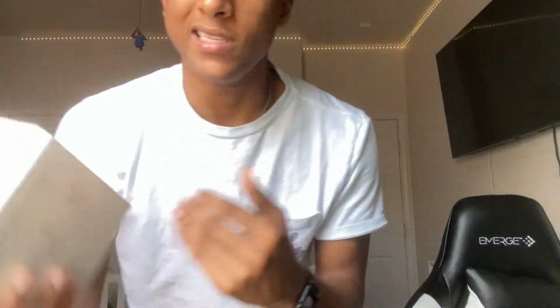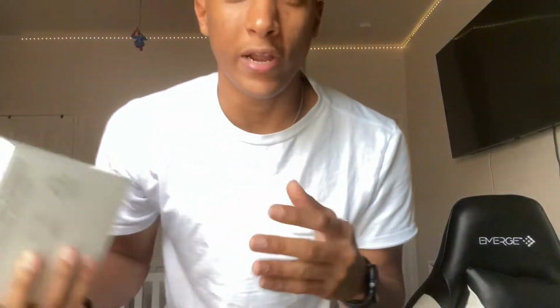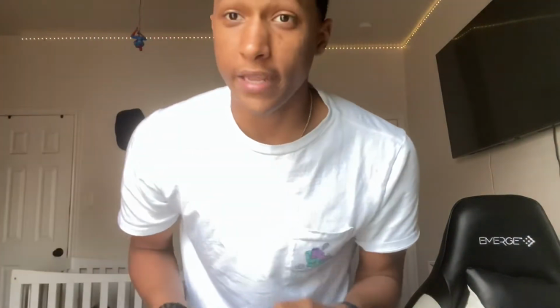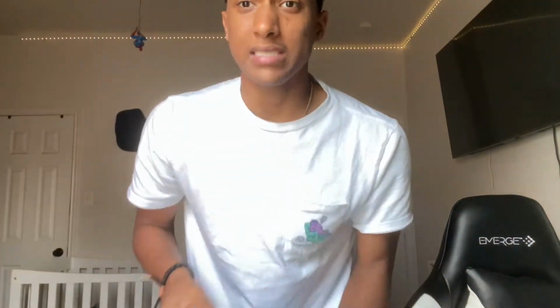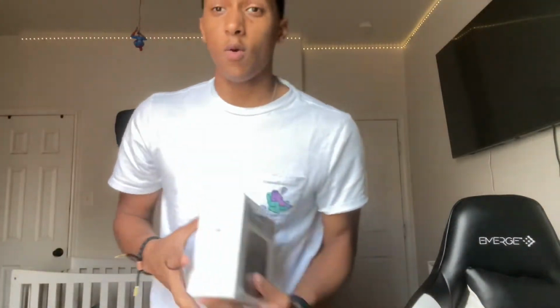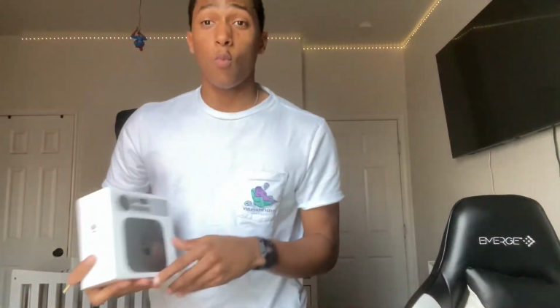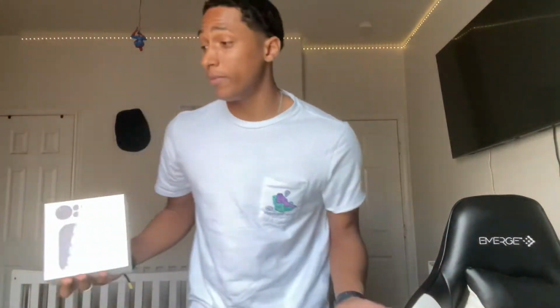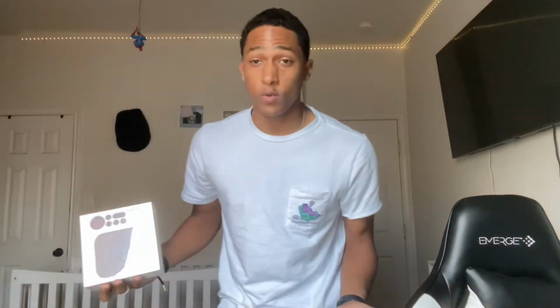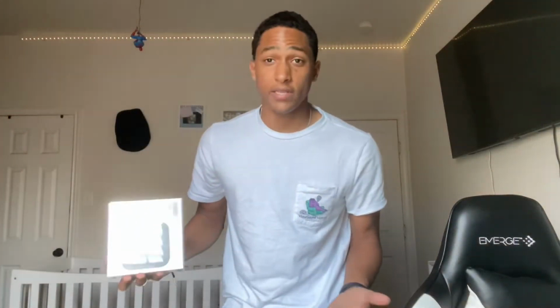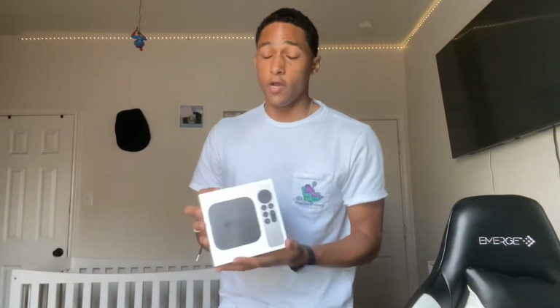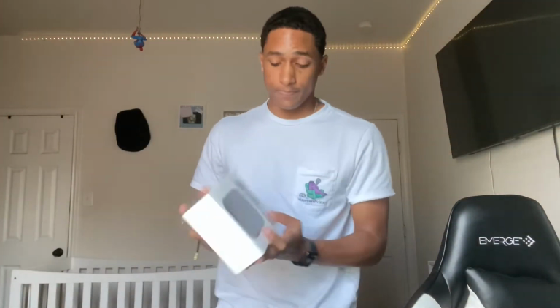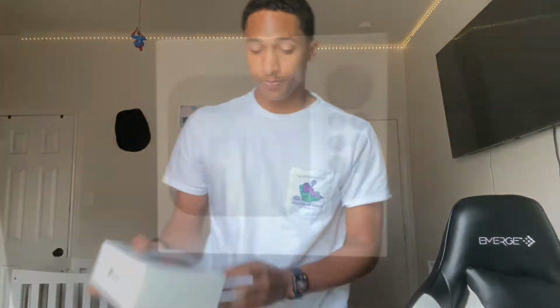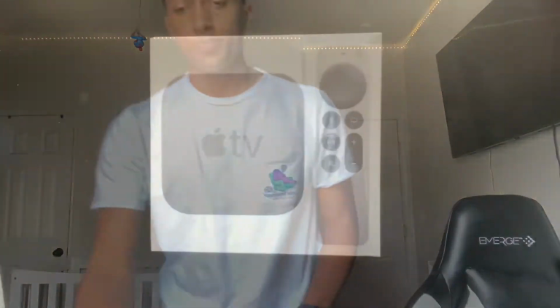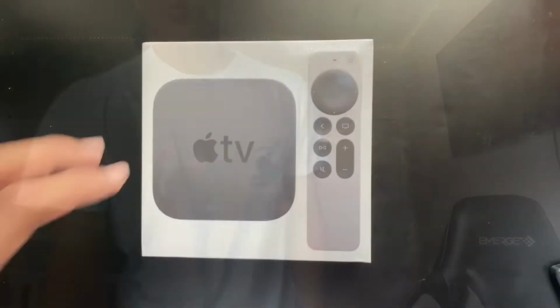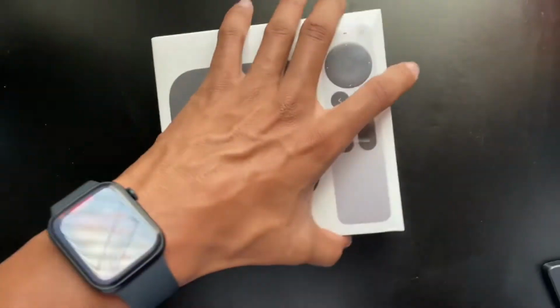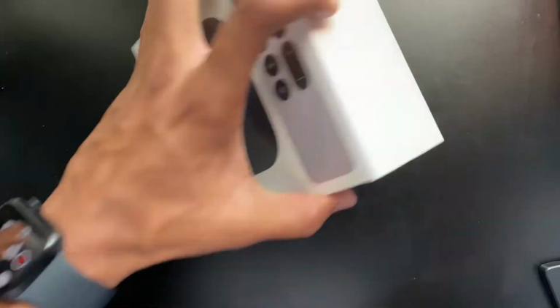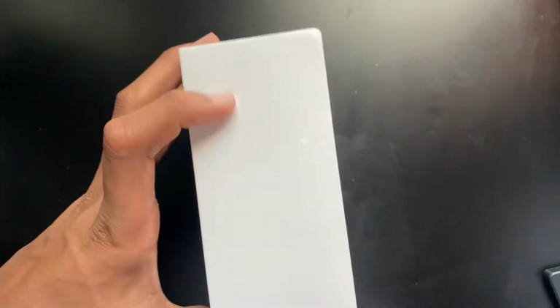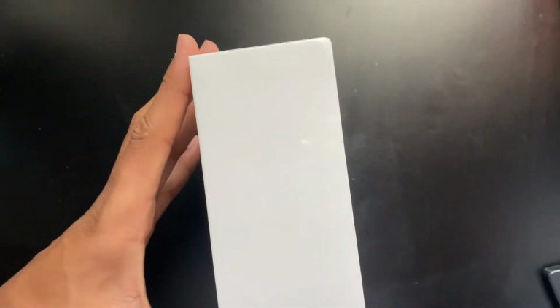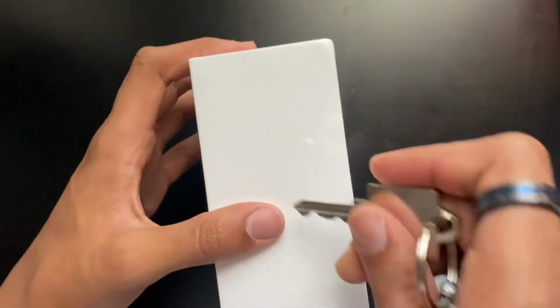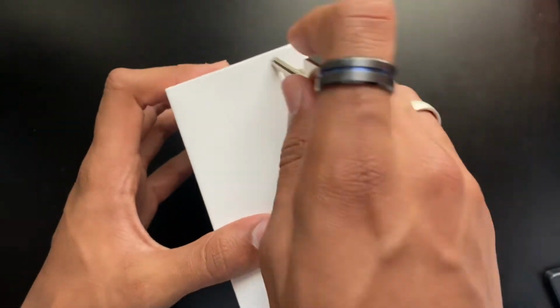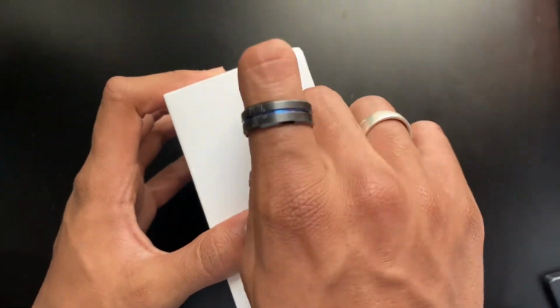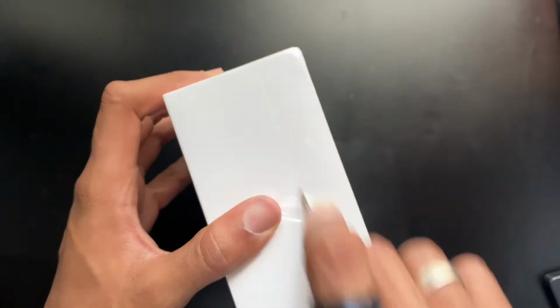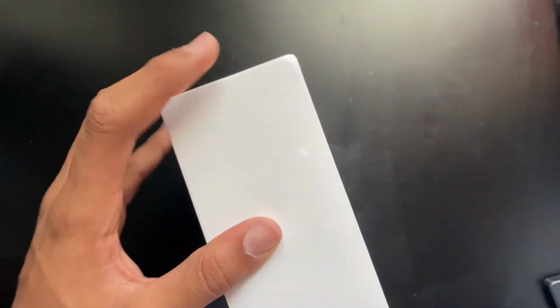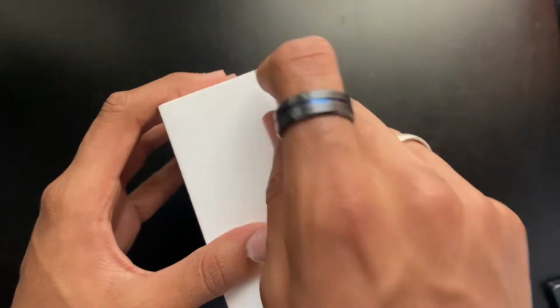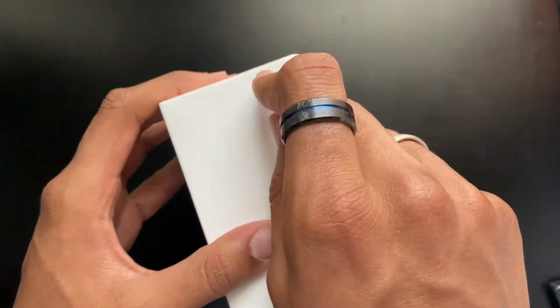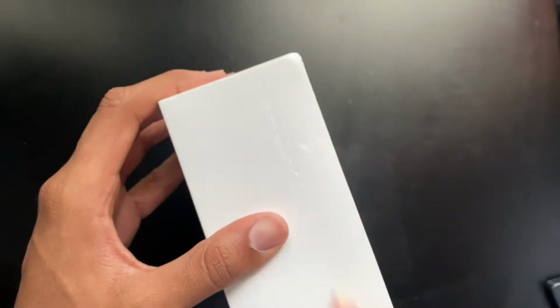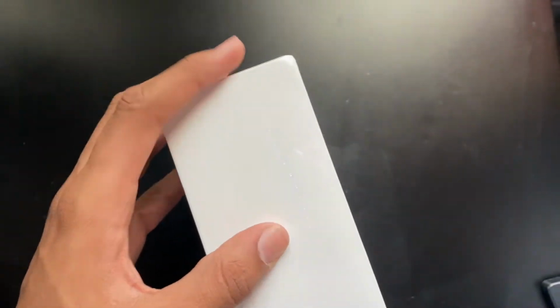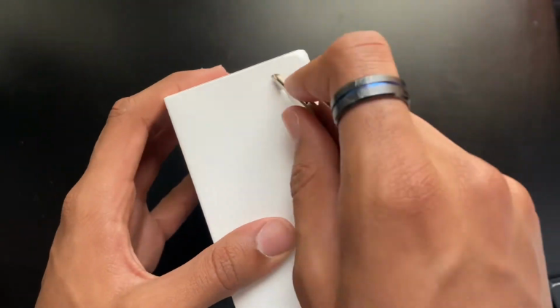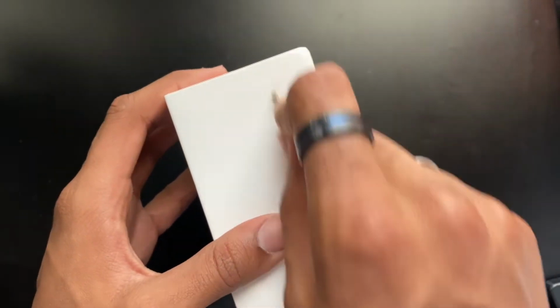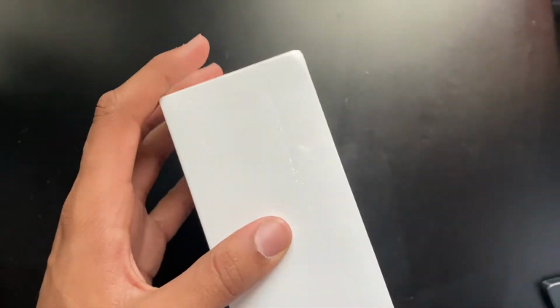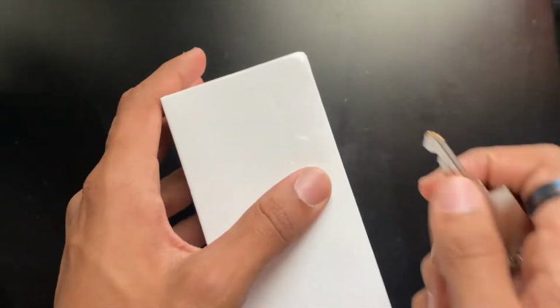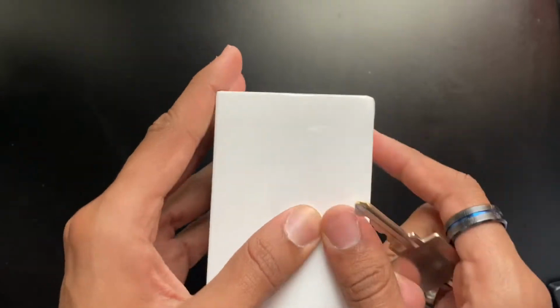Let's get right into the unboxing — what's the point in waiting? We don't have a knife, but we do have a key.